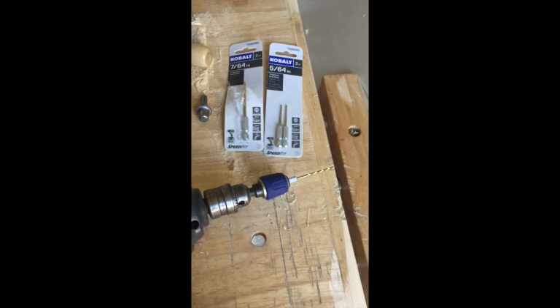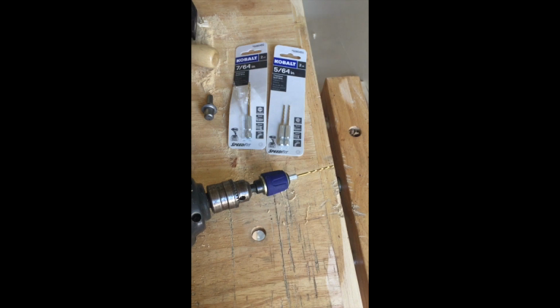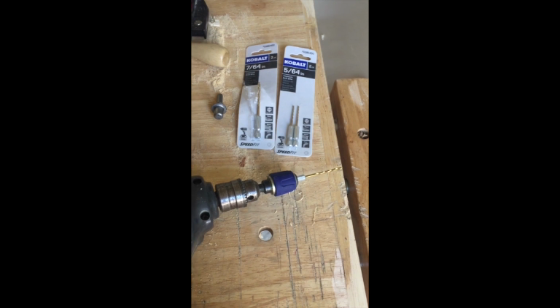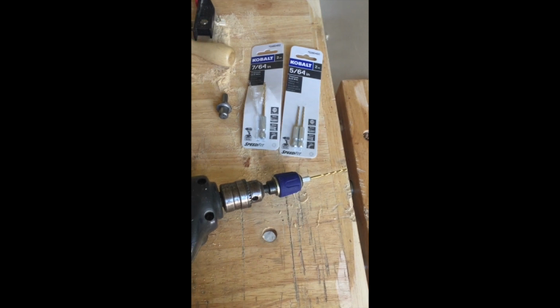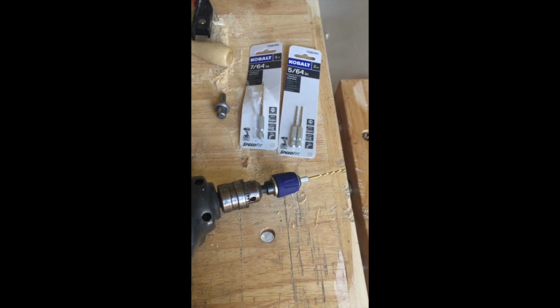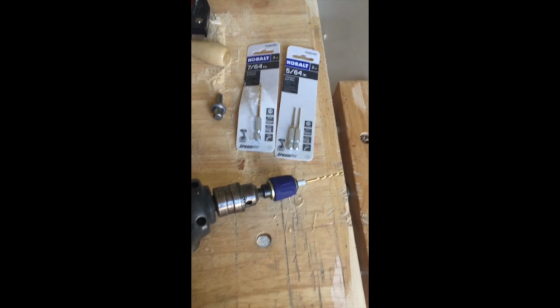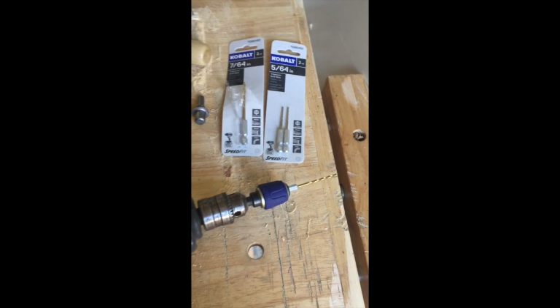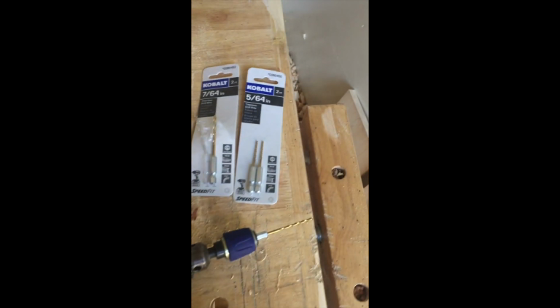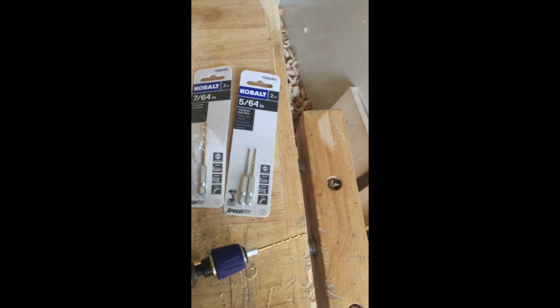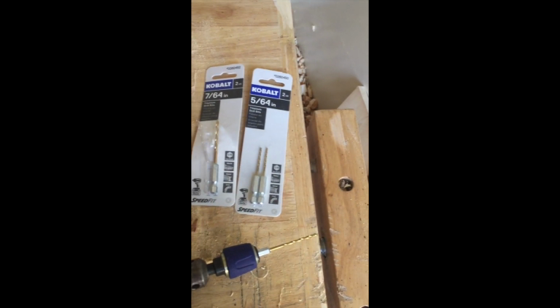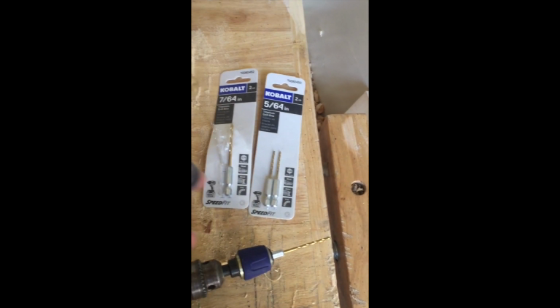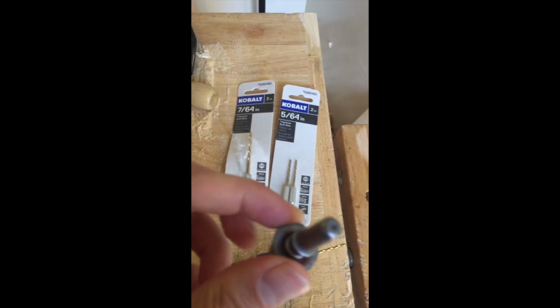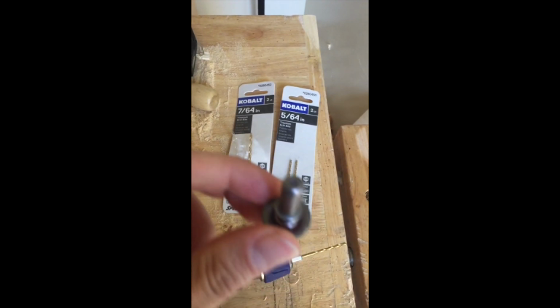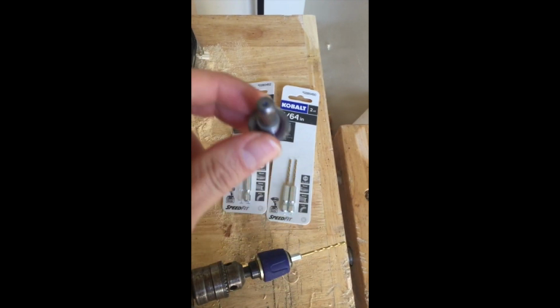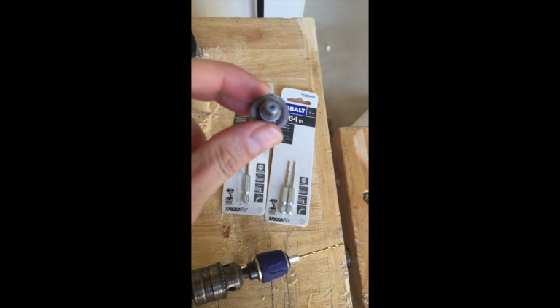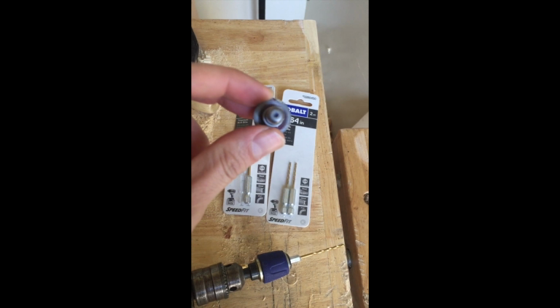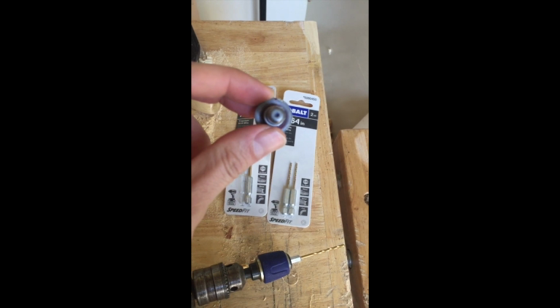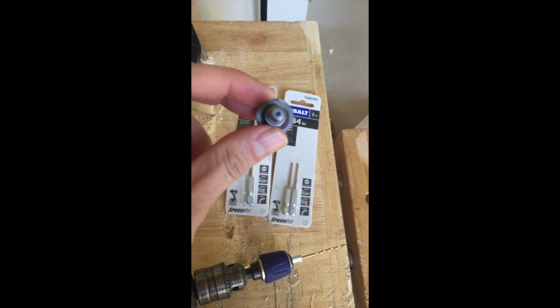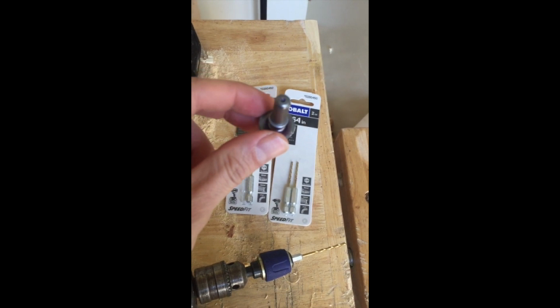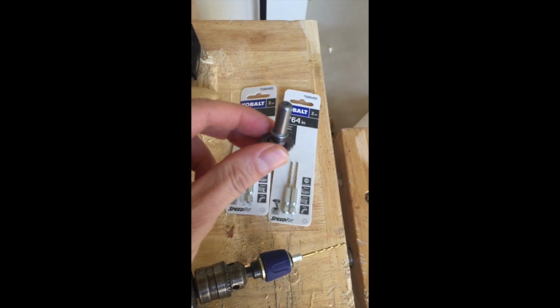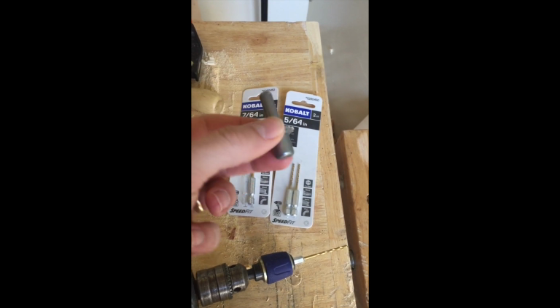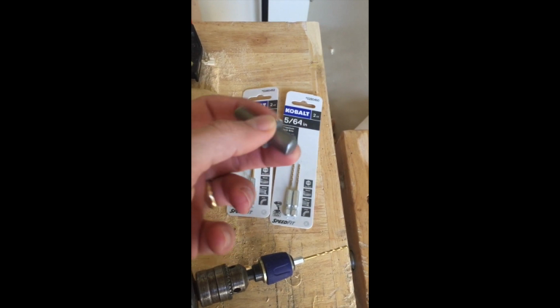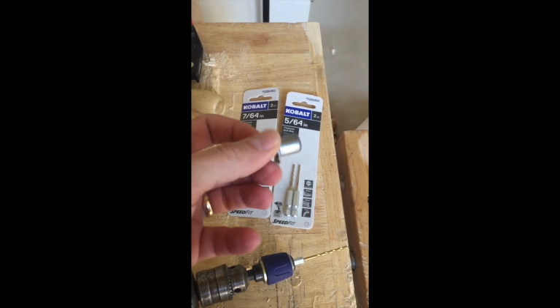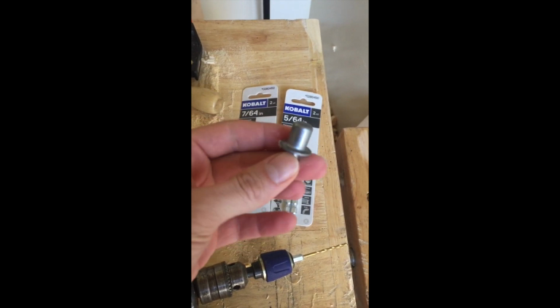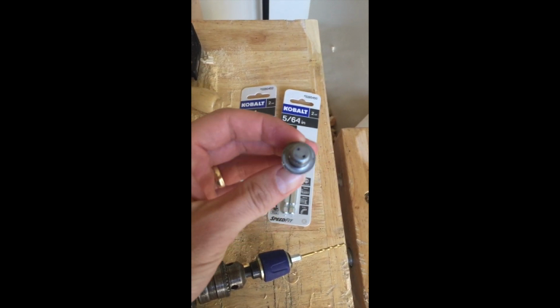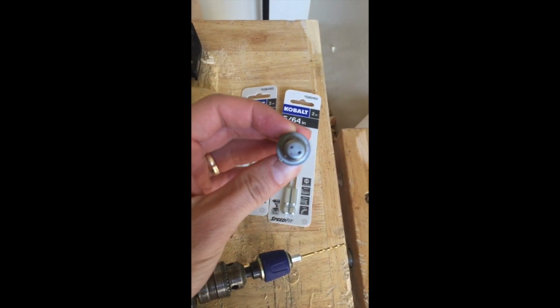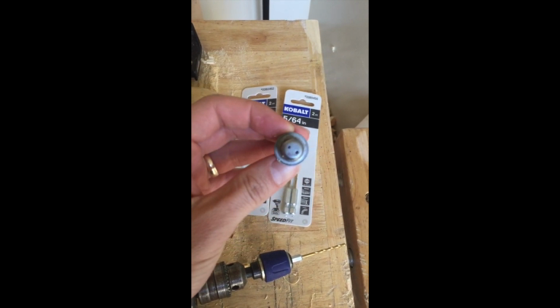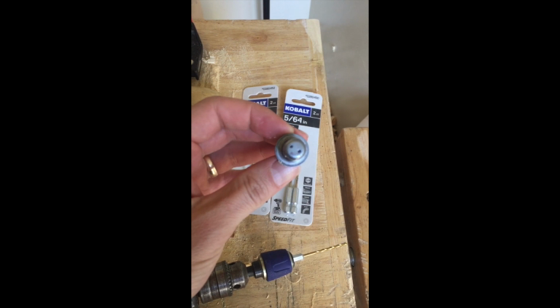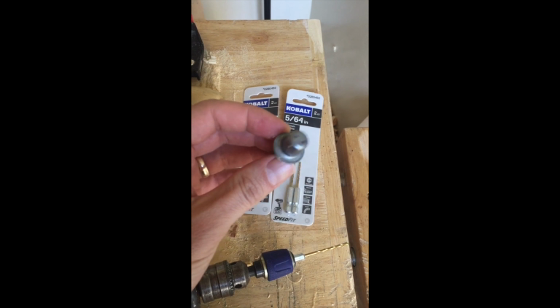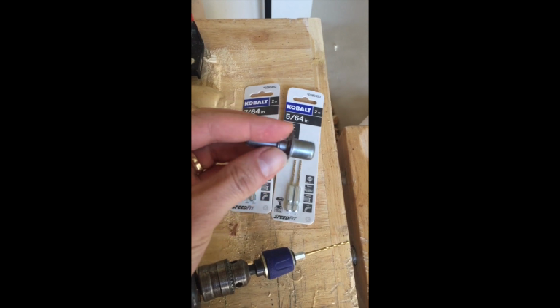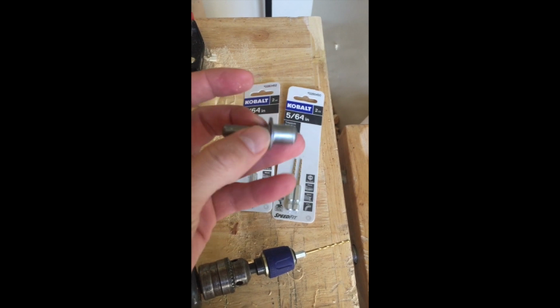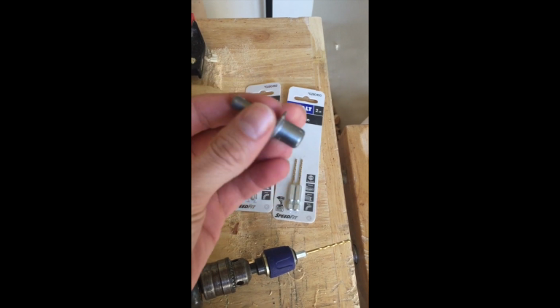Now let's go to the shop. What you'll need are metal cutting 7/64 and 5/64 drill bits and a vise. Pretty simple and straightforward.